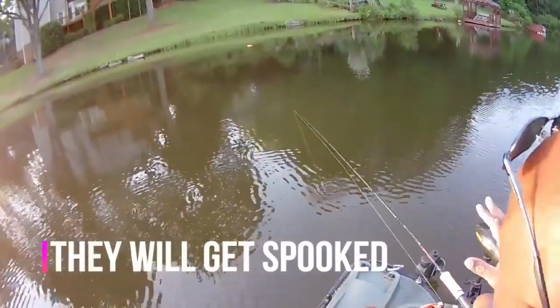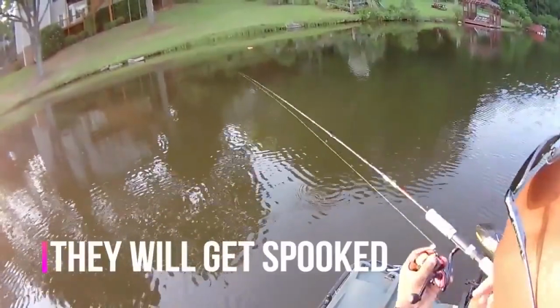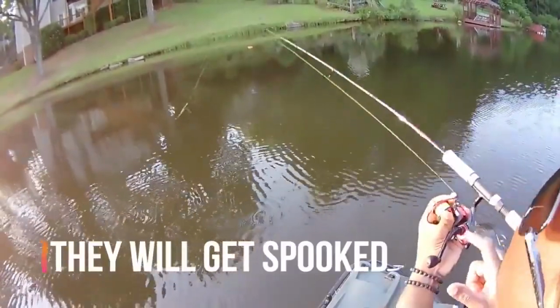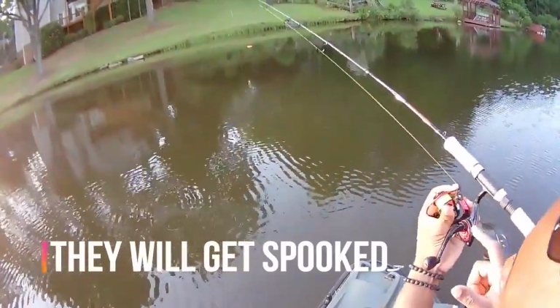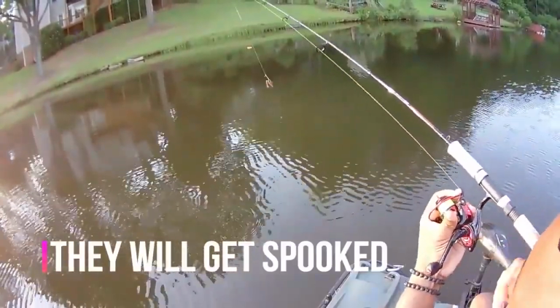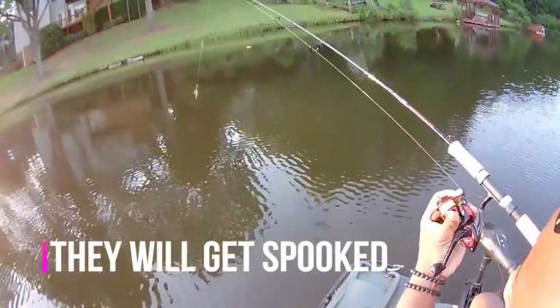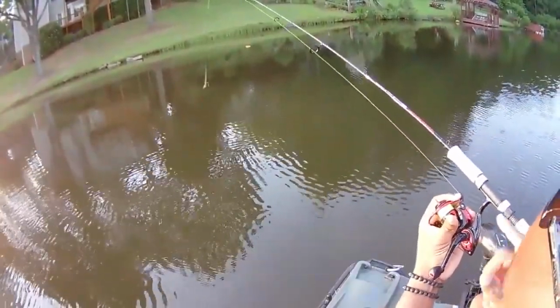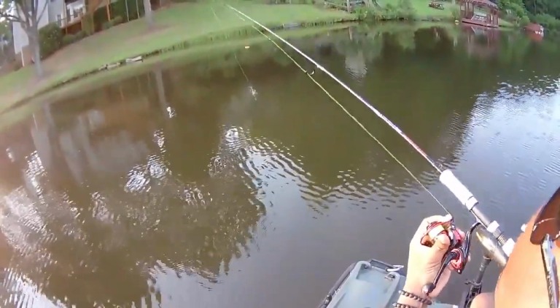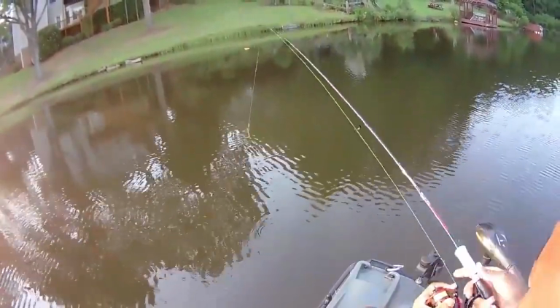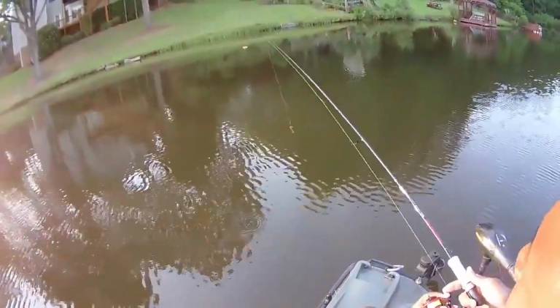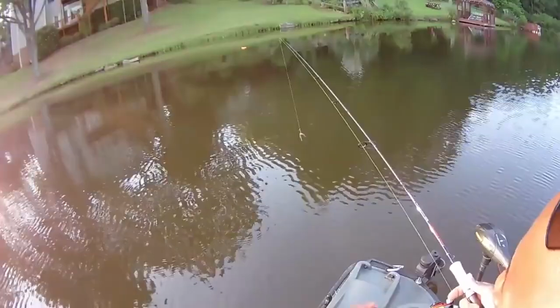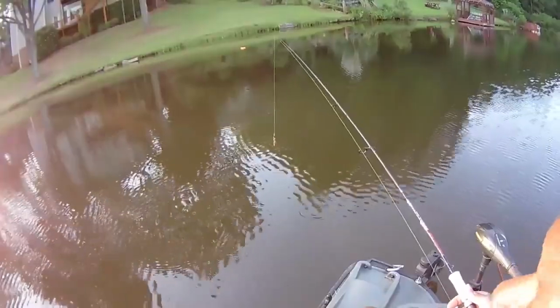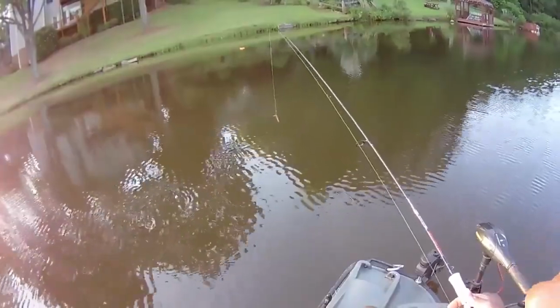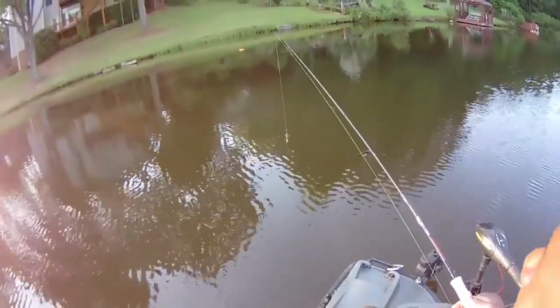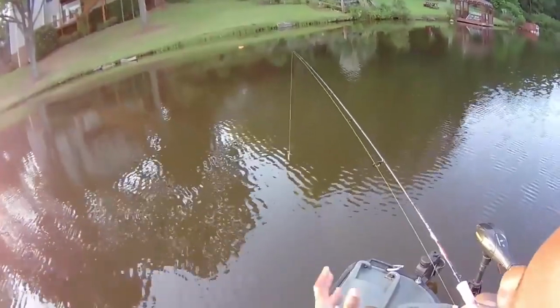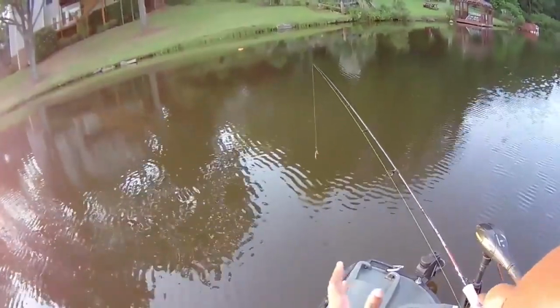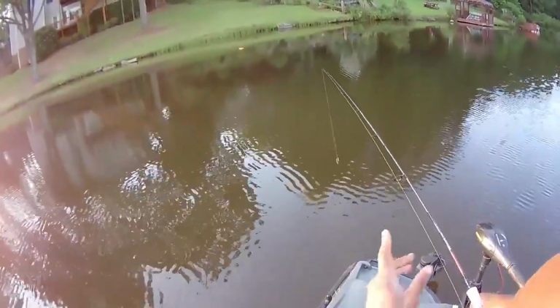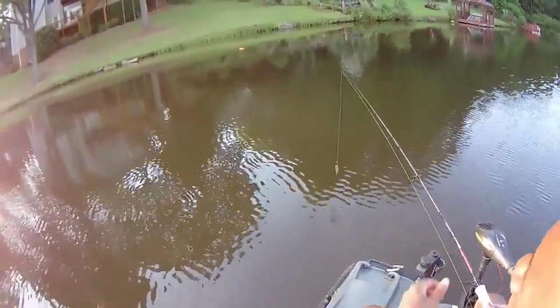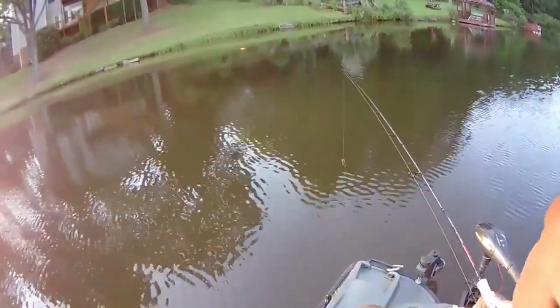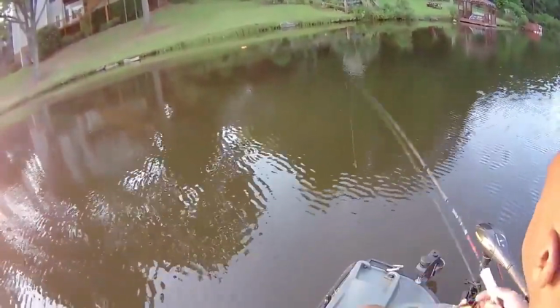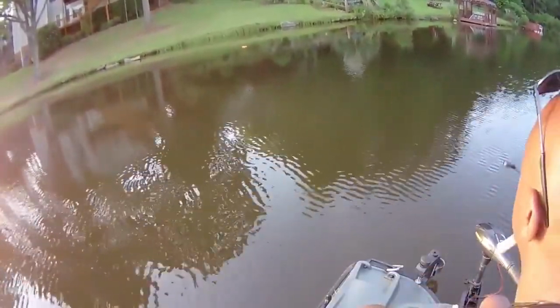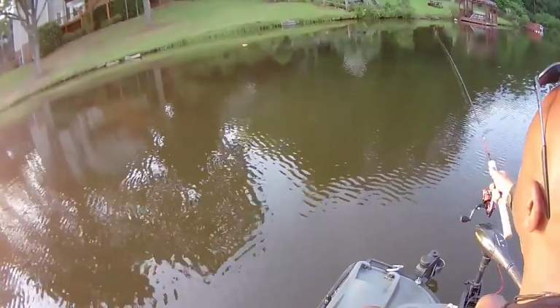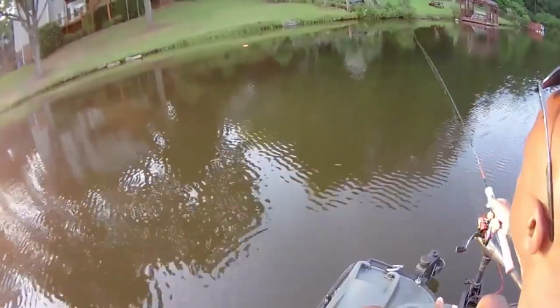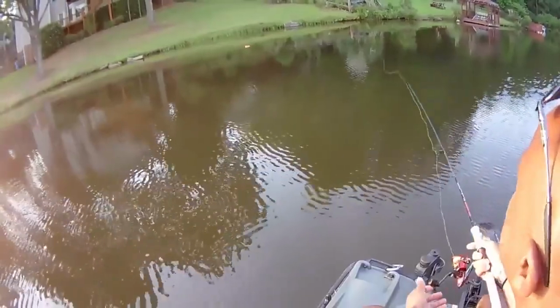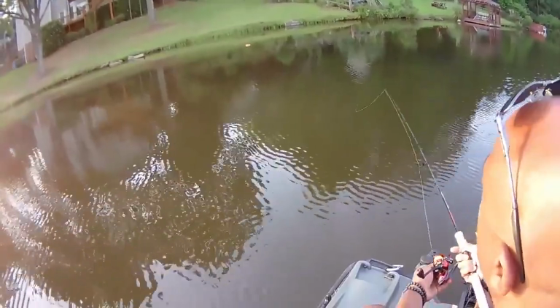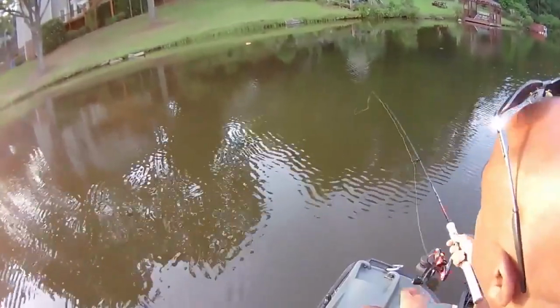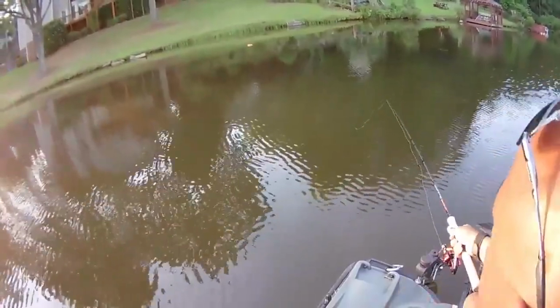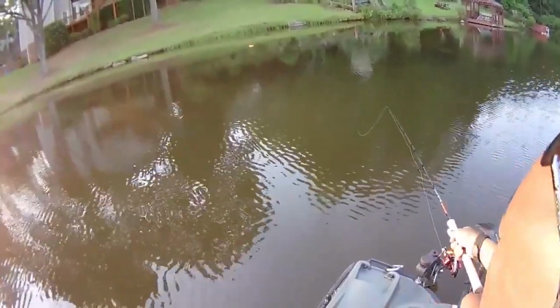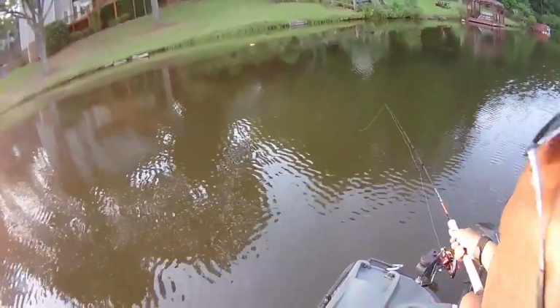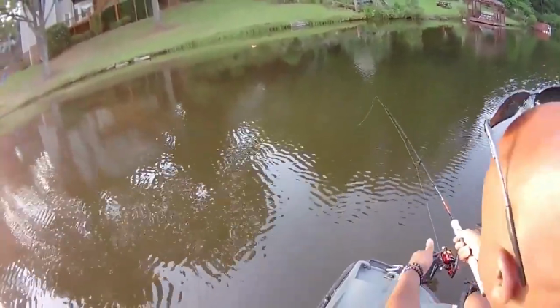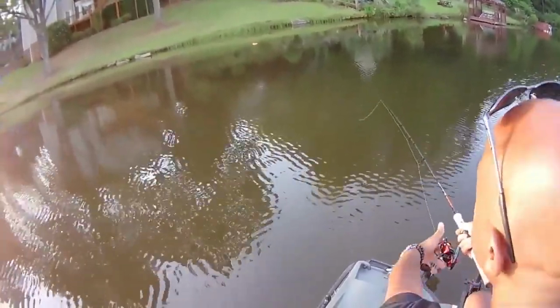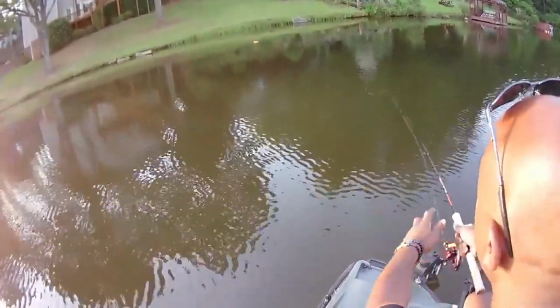We're using the gold eight-plus-one Cam's Nasty Stick. I'm using that high-vis line, the same stuff I use to catch crappie. Remember, once you cast — watch the line, hold that line still. That's very important.